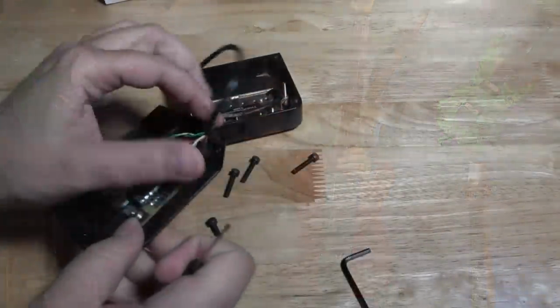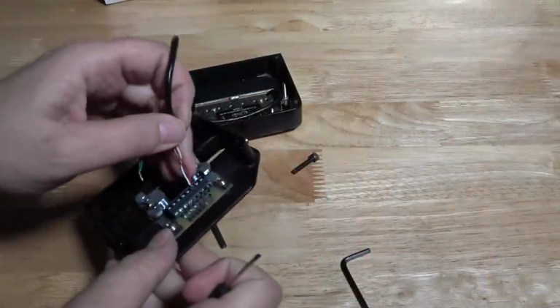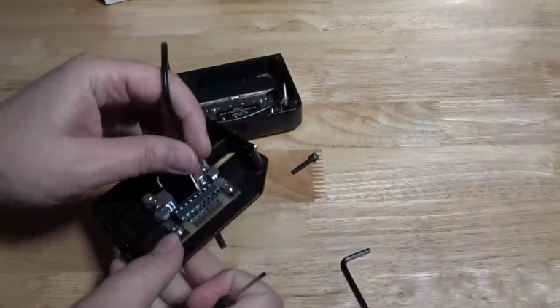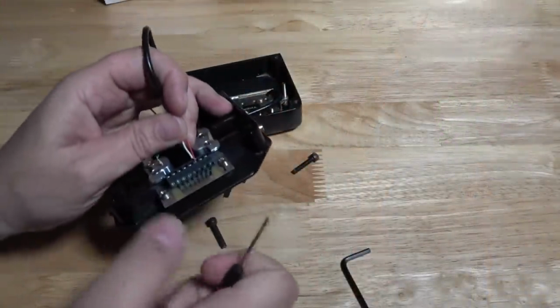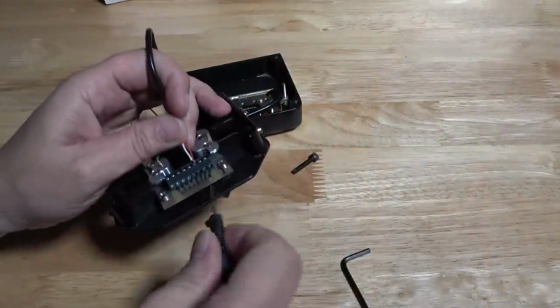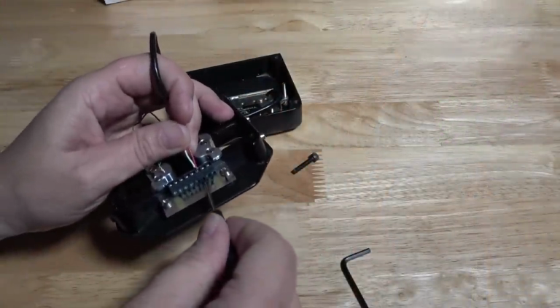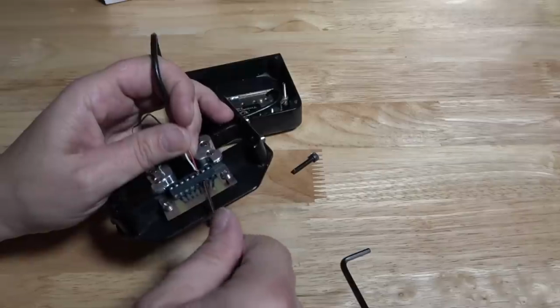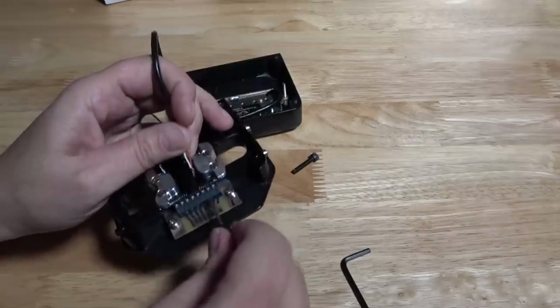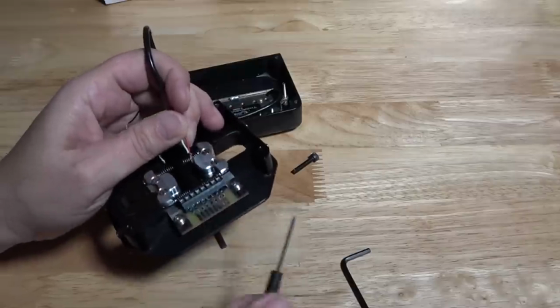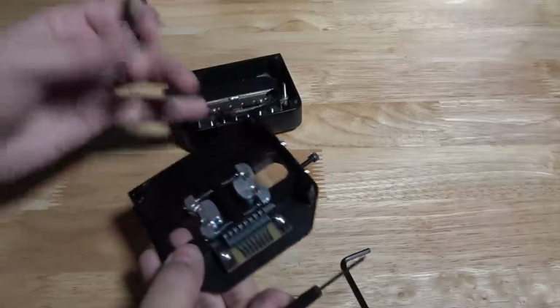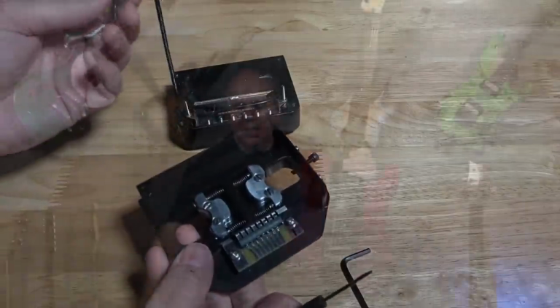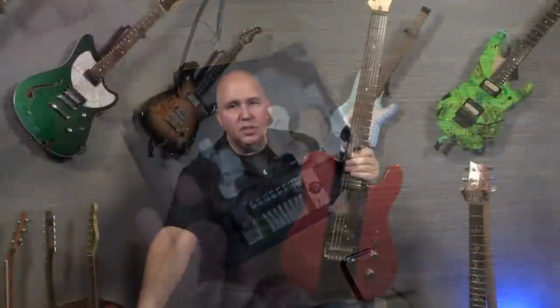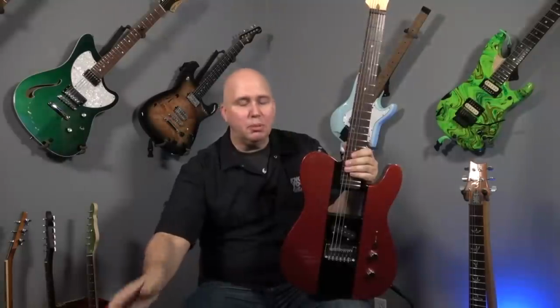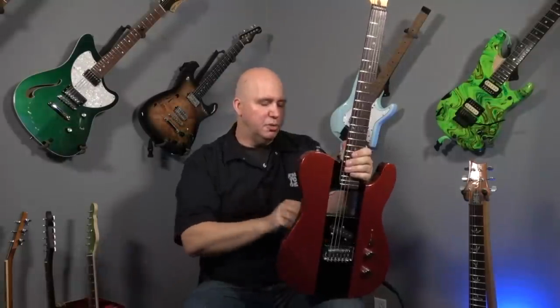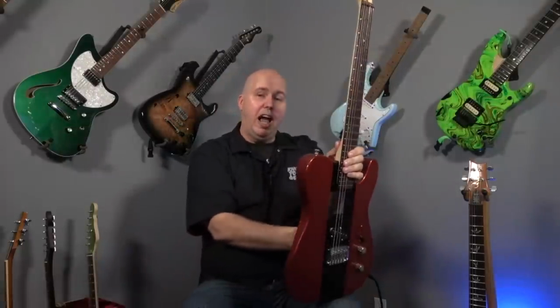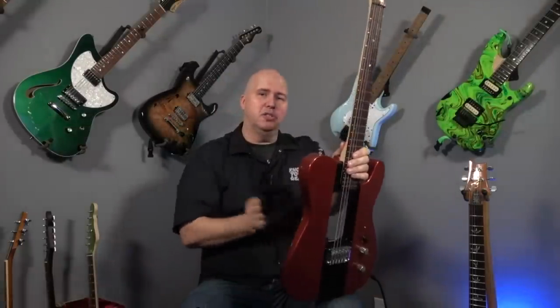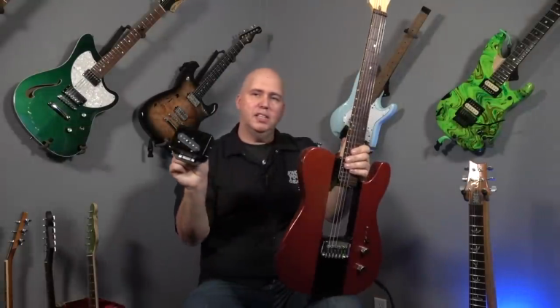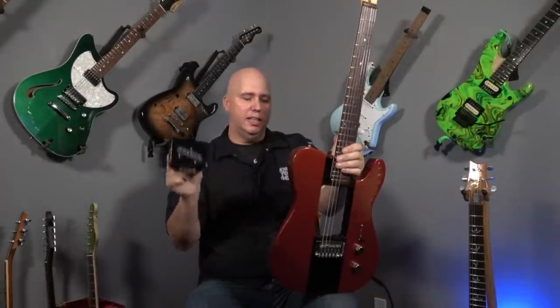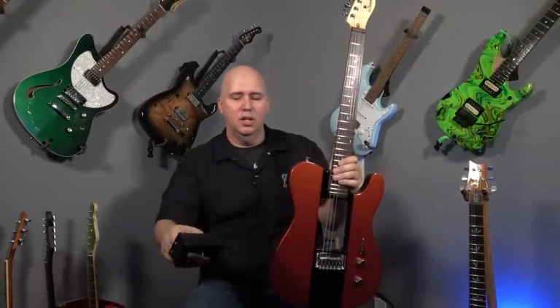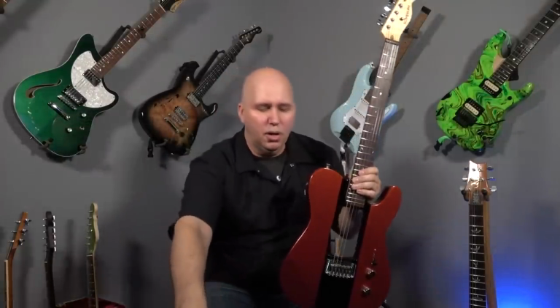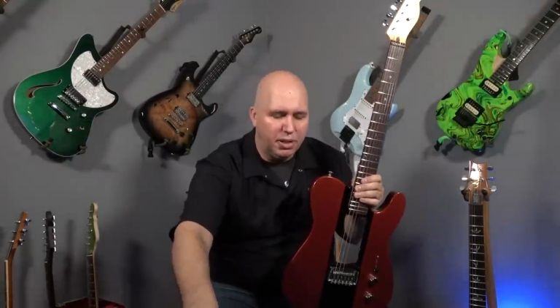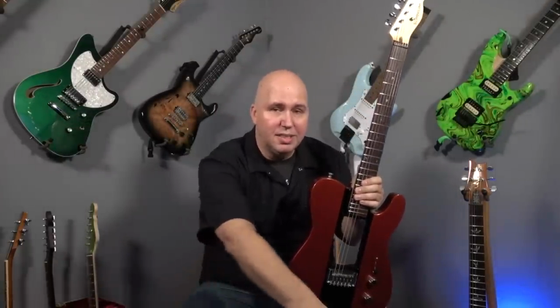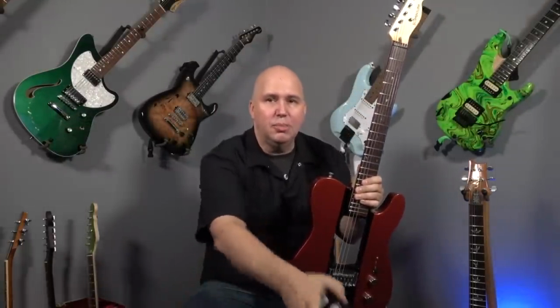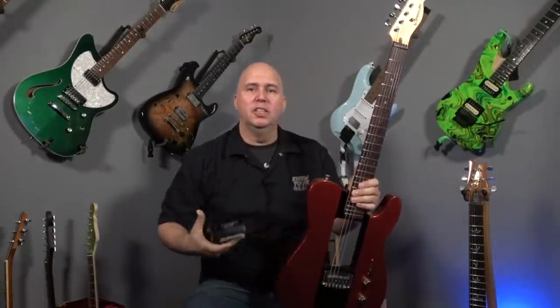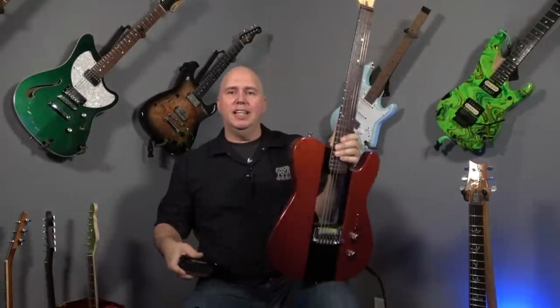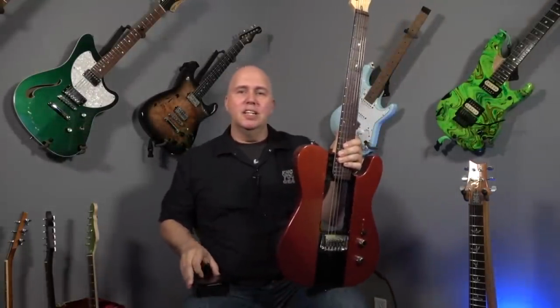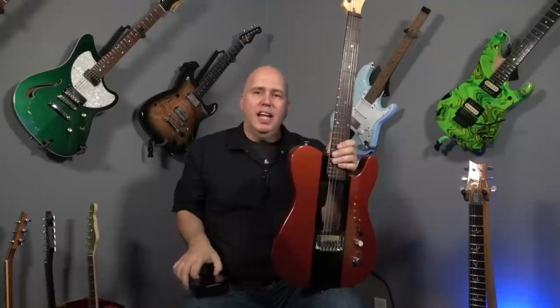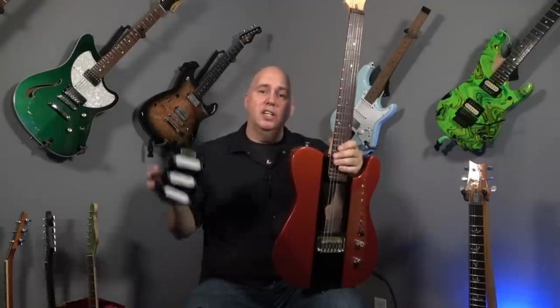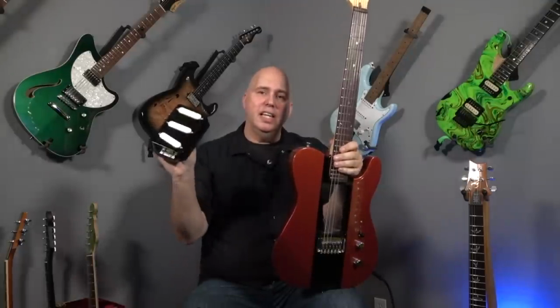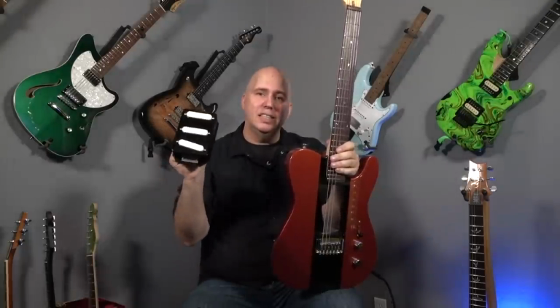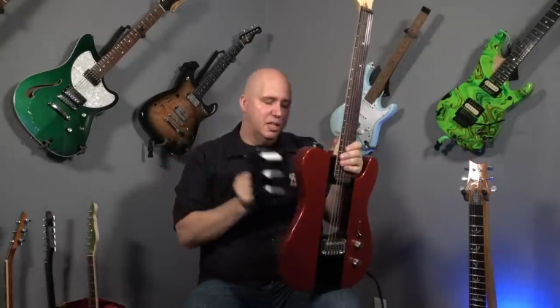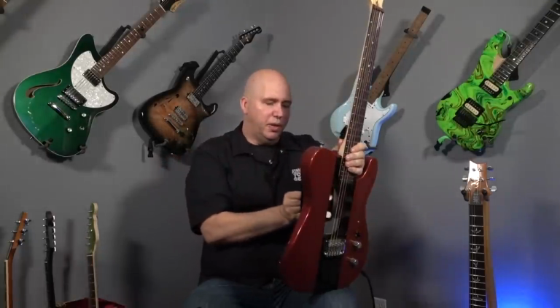You can swap at home as many different versions of that pickup — in this case, humbuckers. You can do double modules, or half modules as he likes to call them, or you can put in one single module that has, in this case, Lace Sensor single coils.